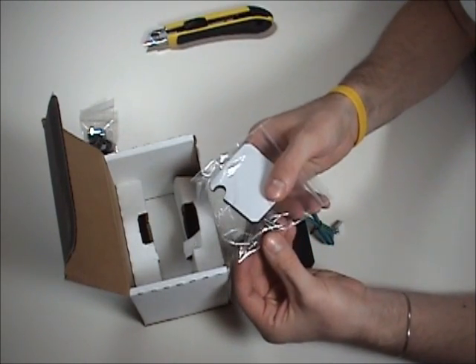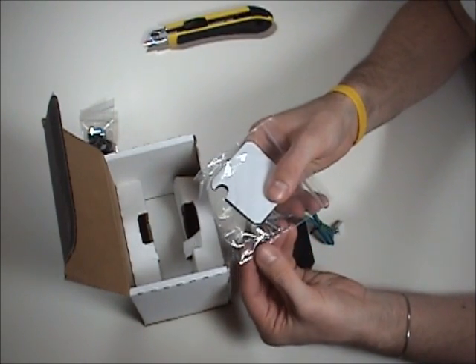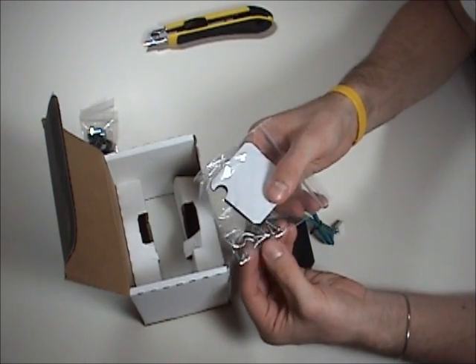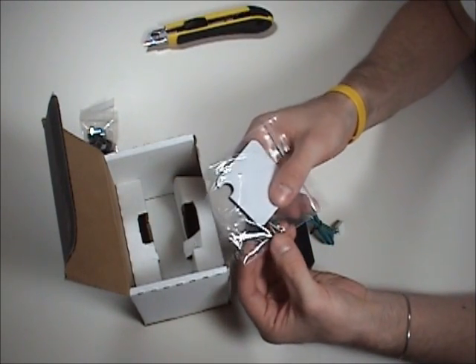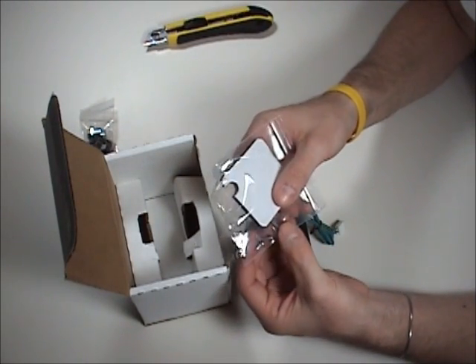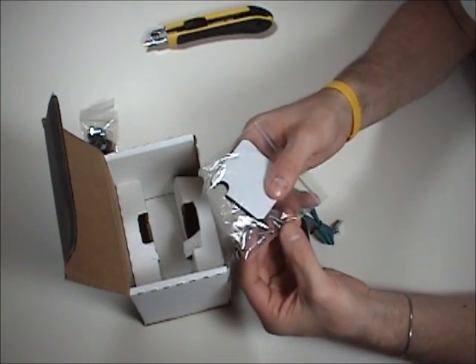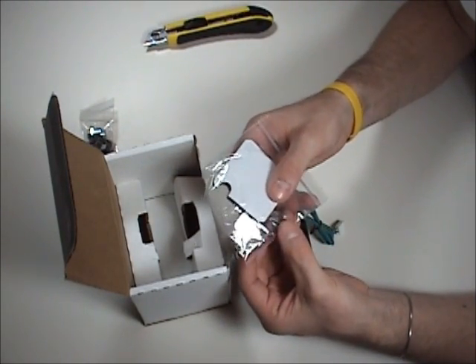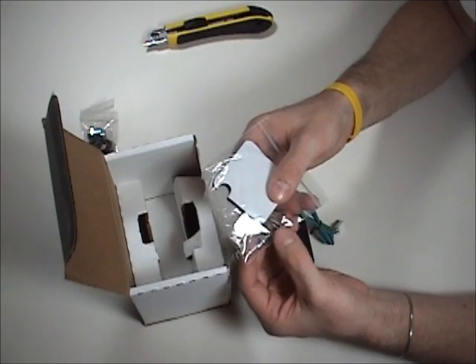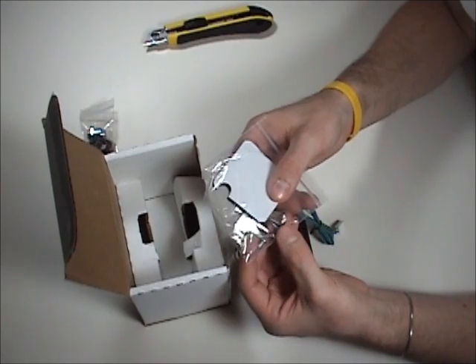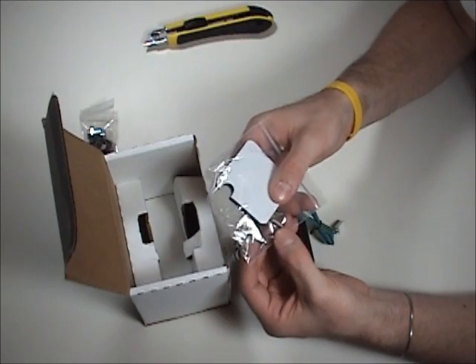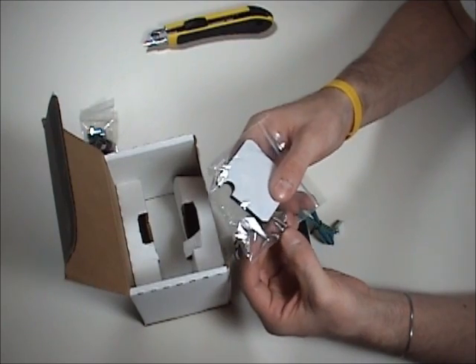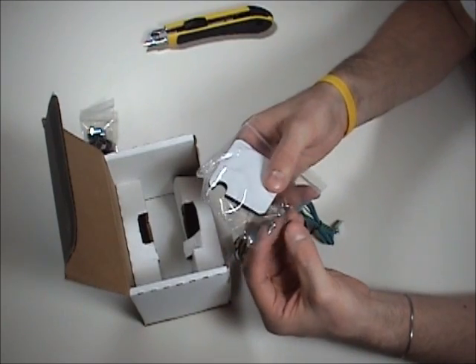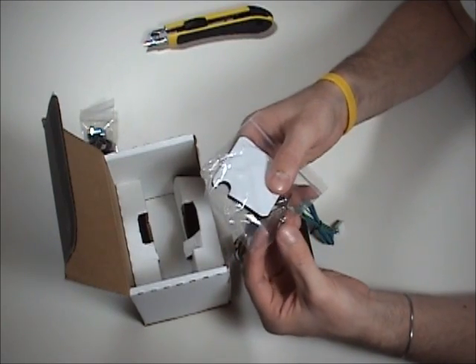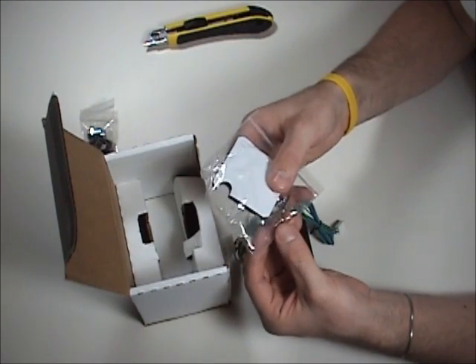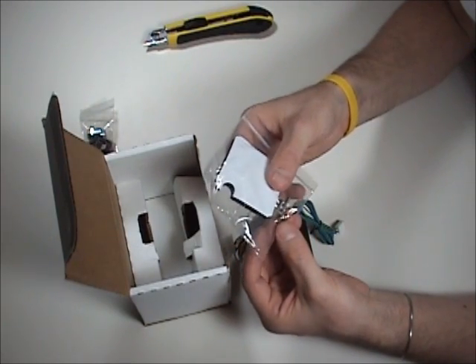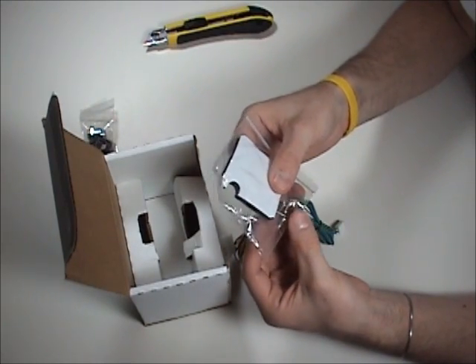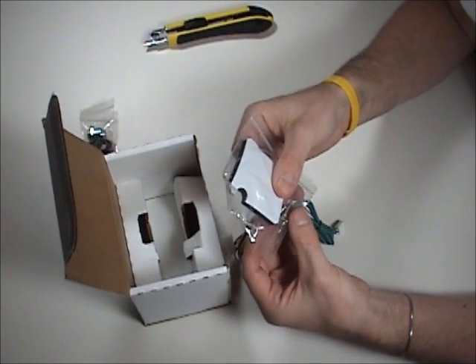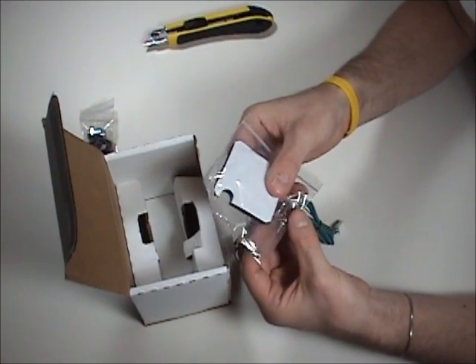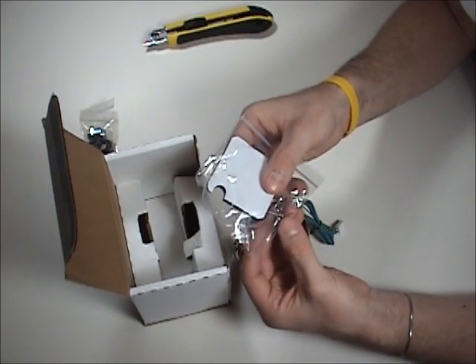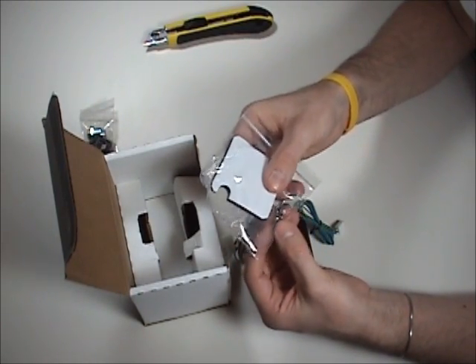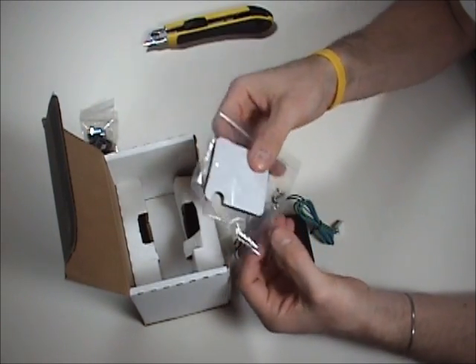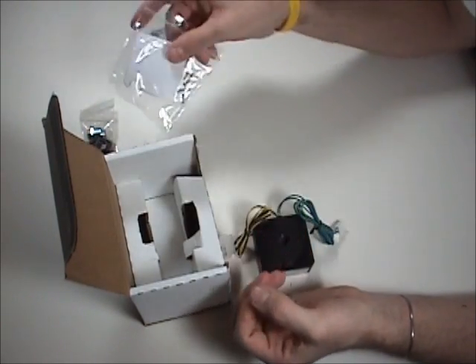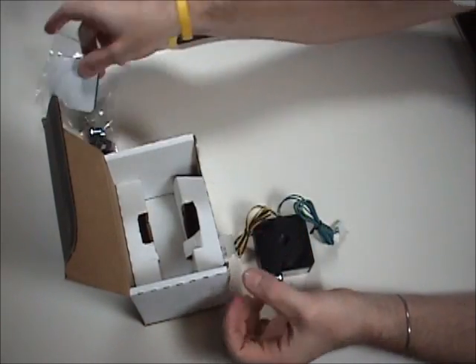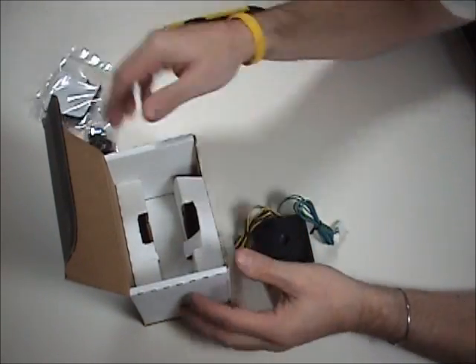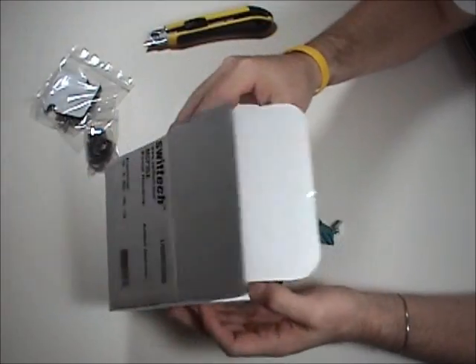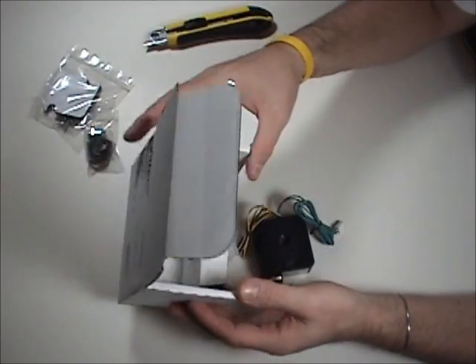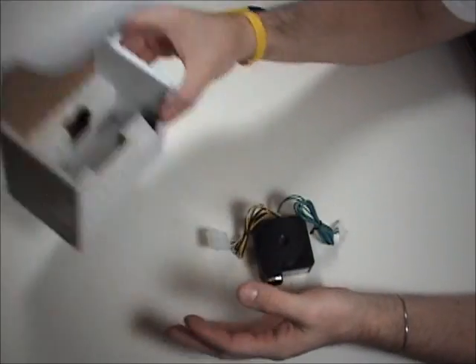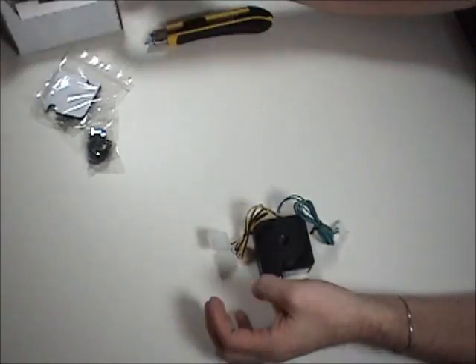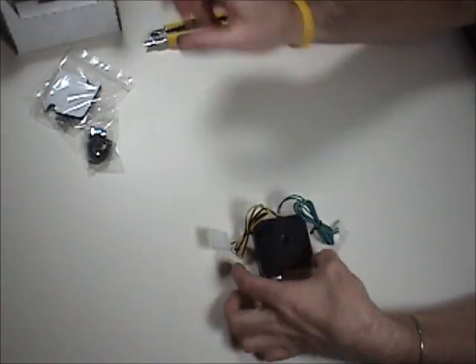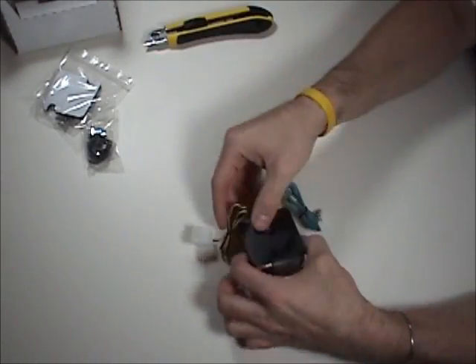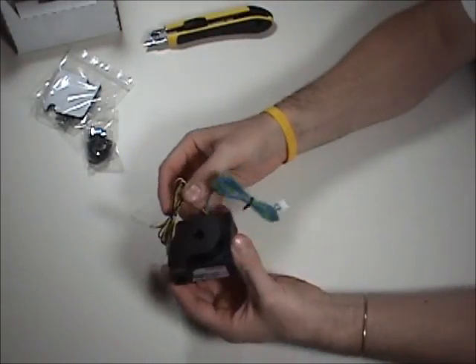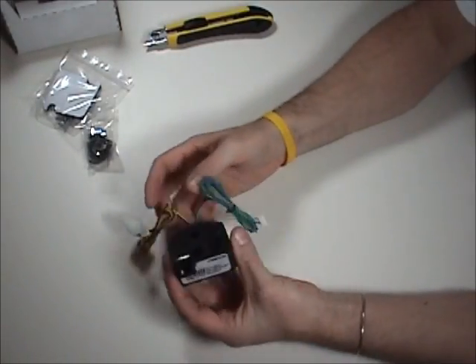And a couple of mounting screws. These two look like they're stainless steel, and these two are just regular. That's everything in the box.